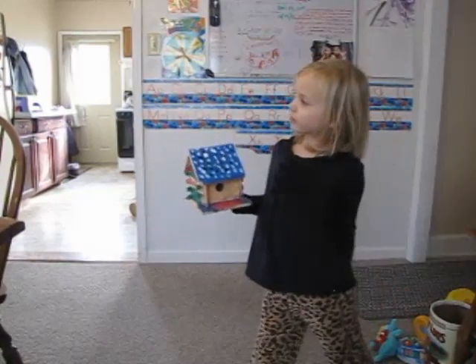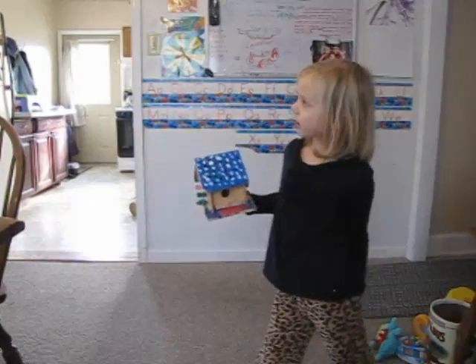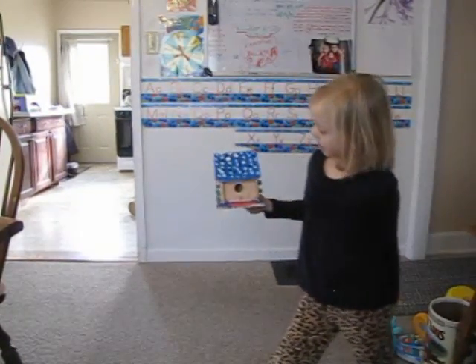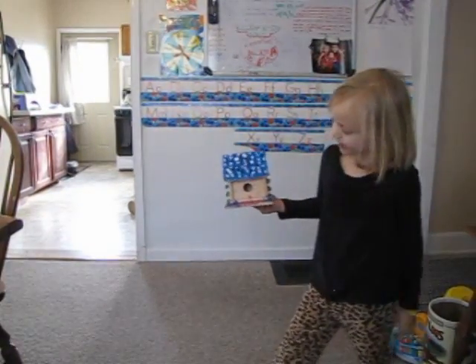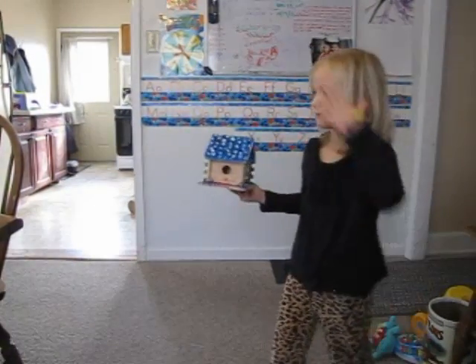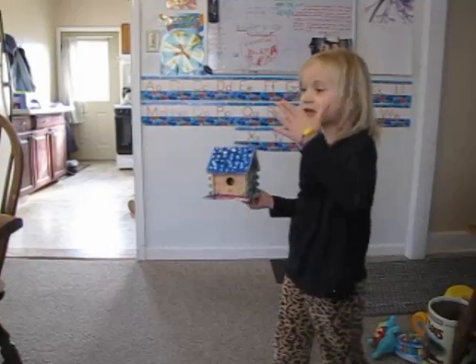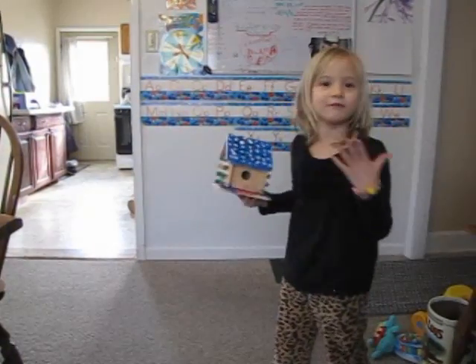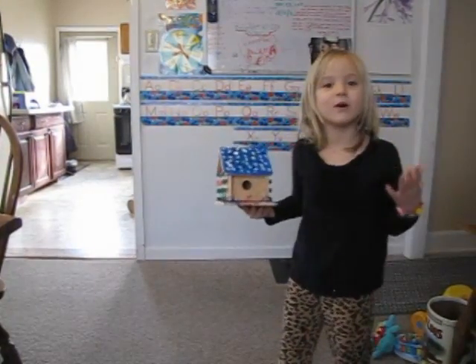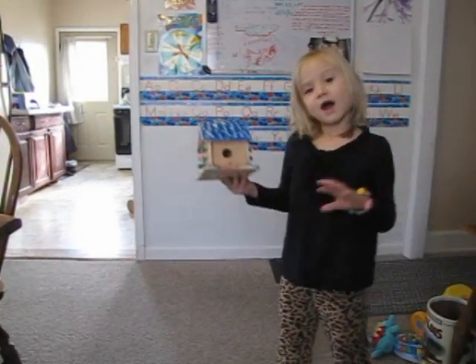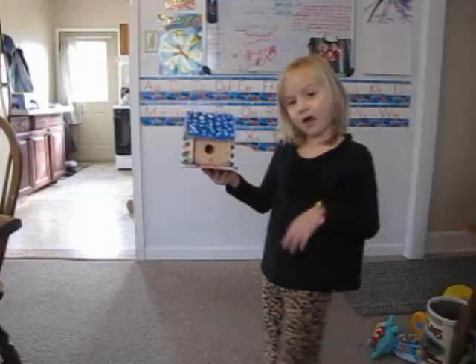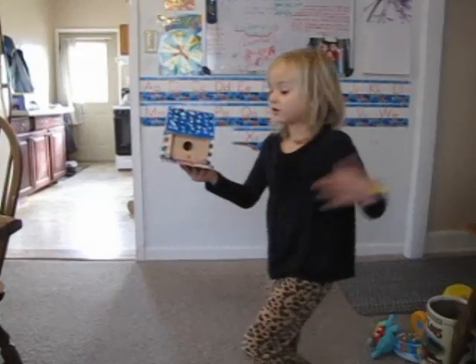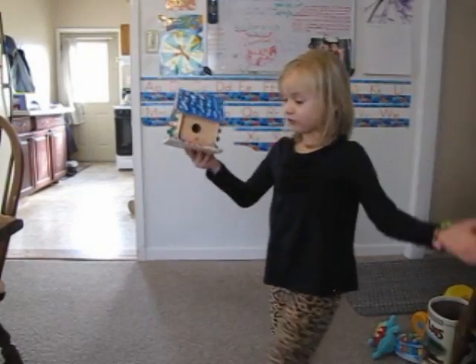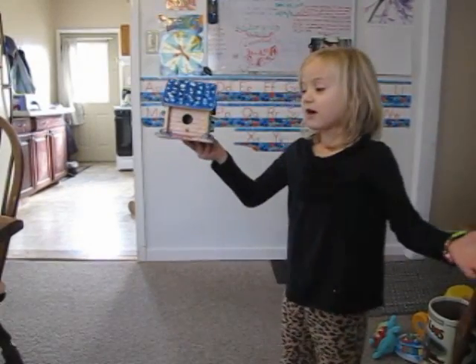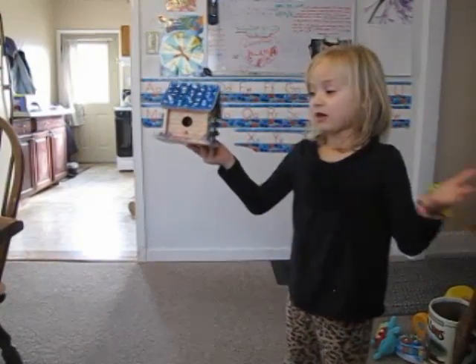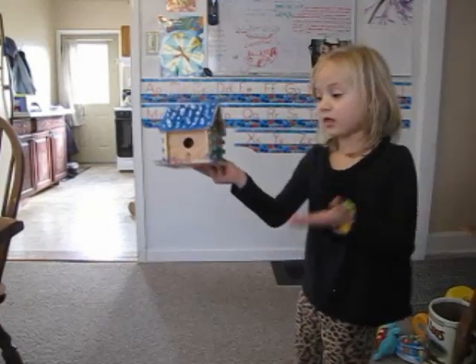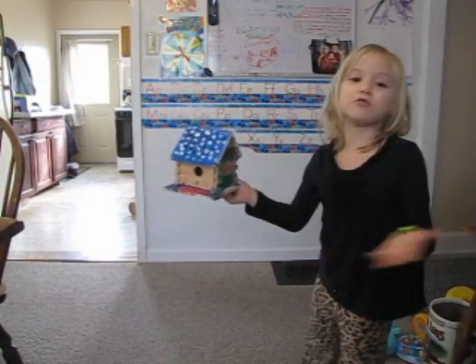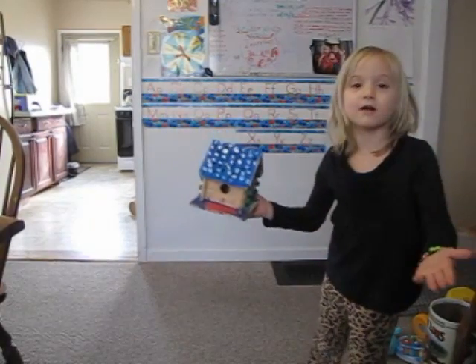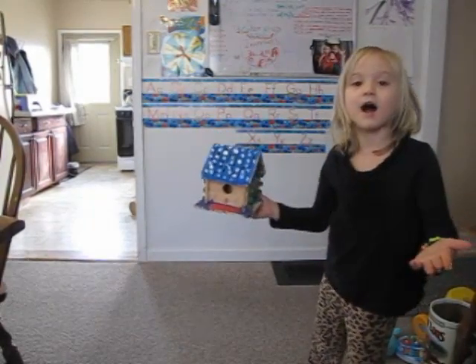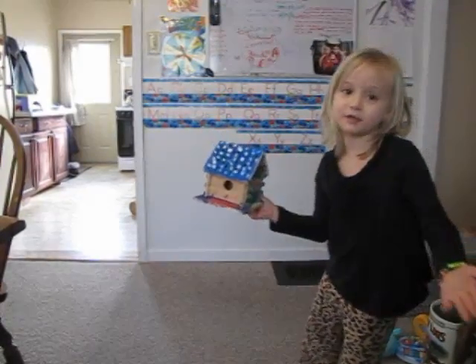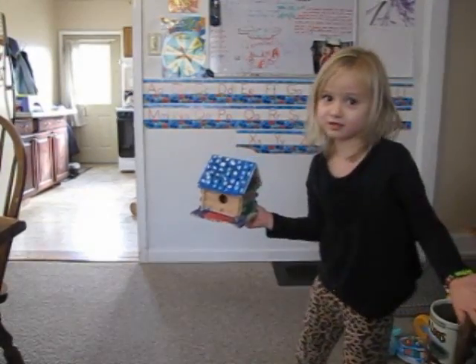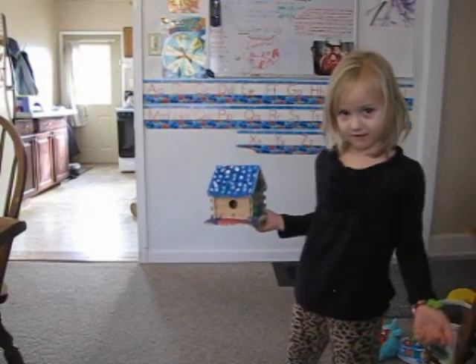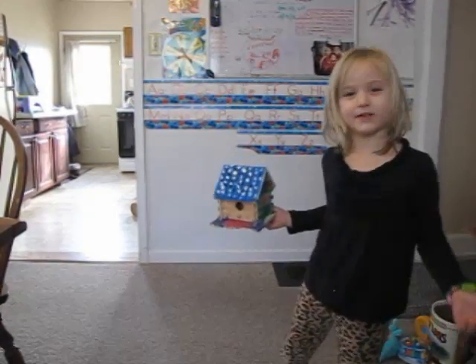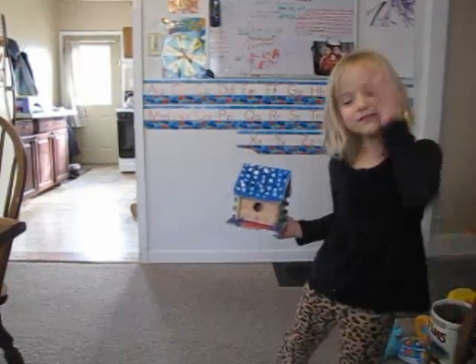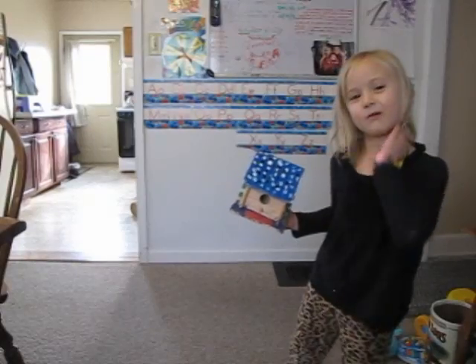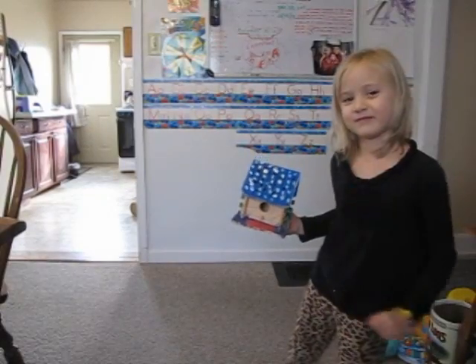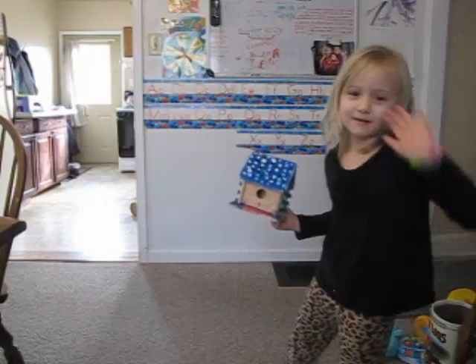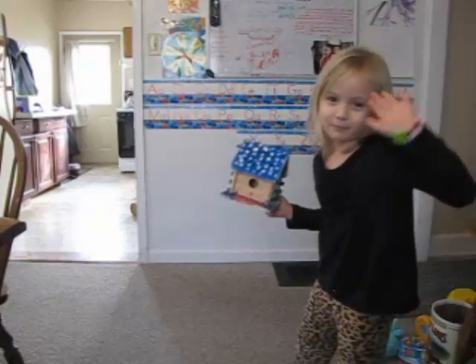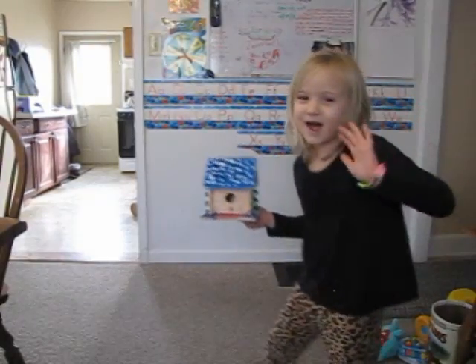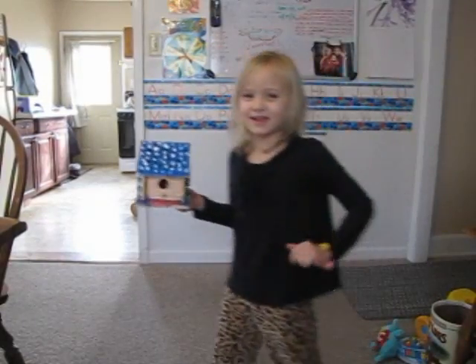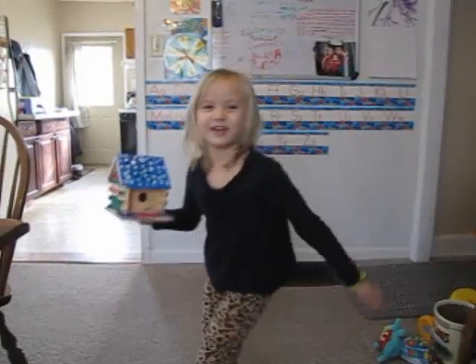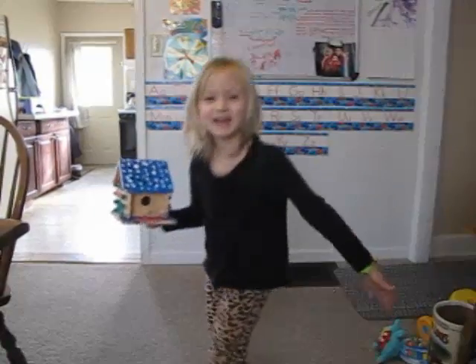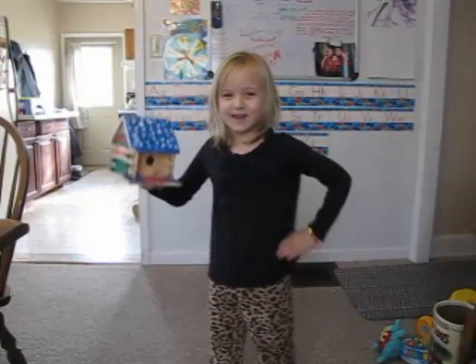I have some sign stuff too. I'll tell you and let you look at my sign stuff on the next video. Goodbye, see you on the next video.